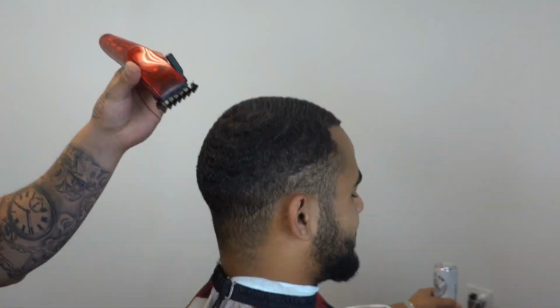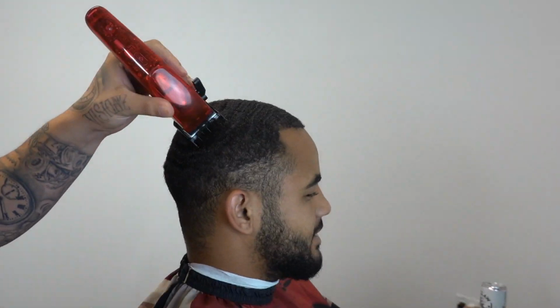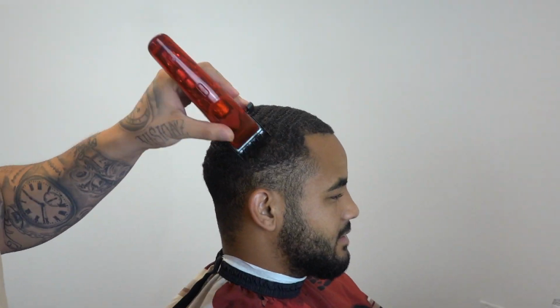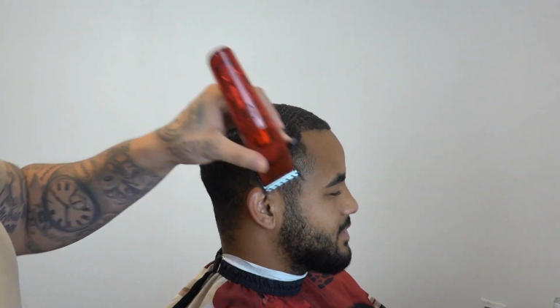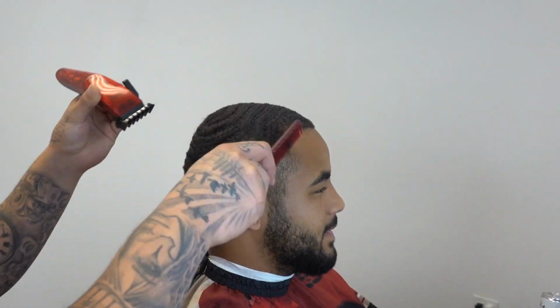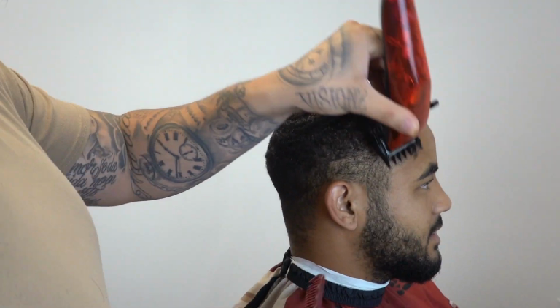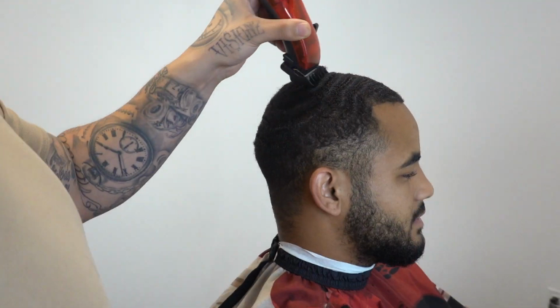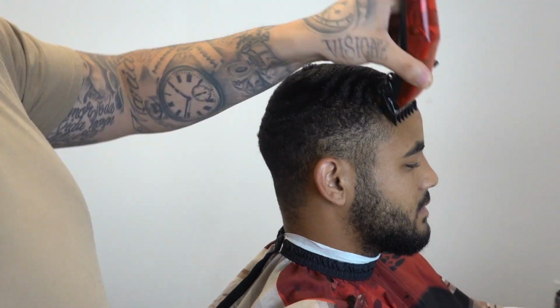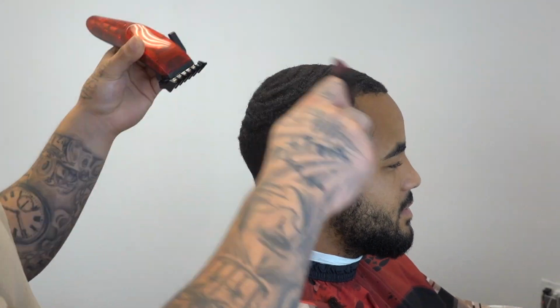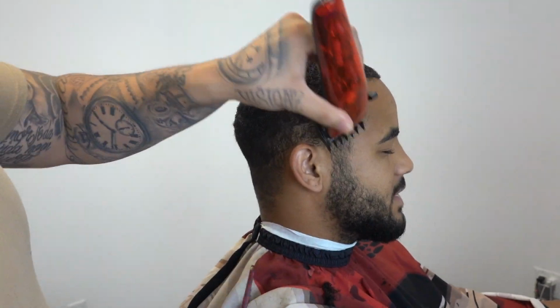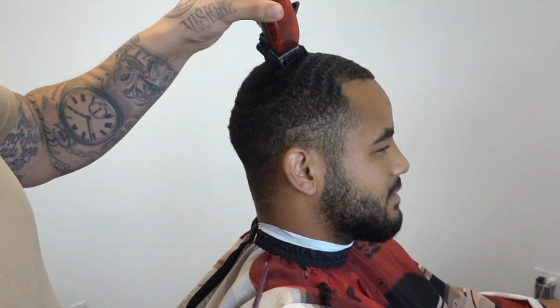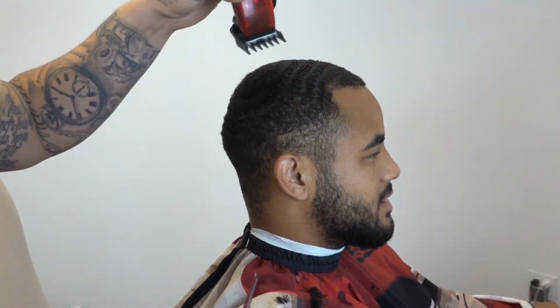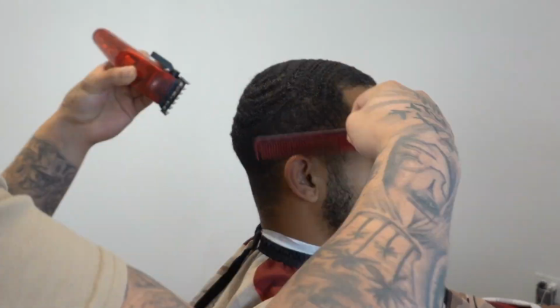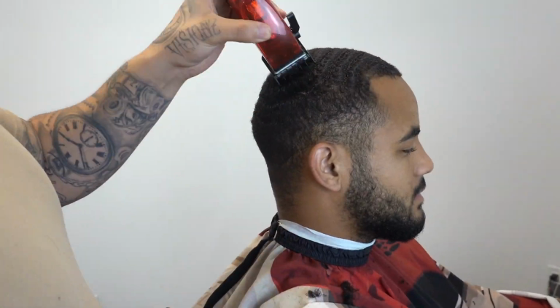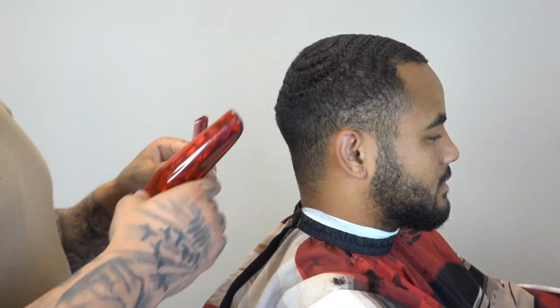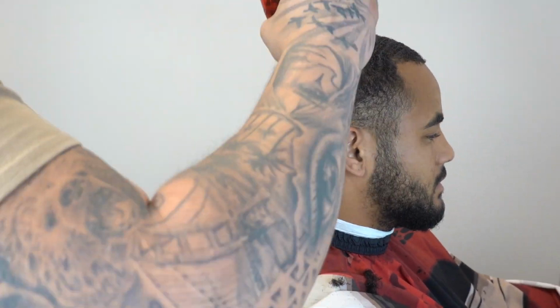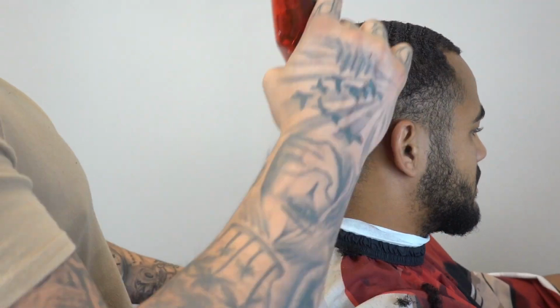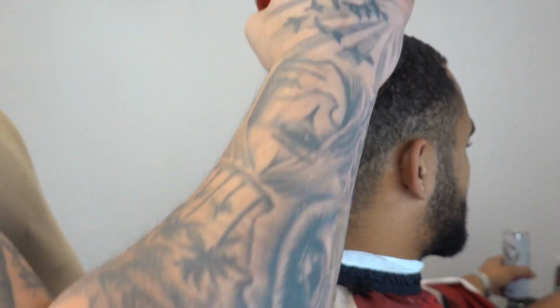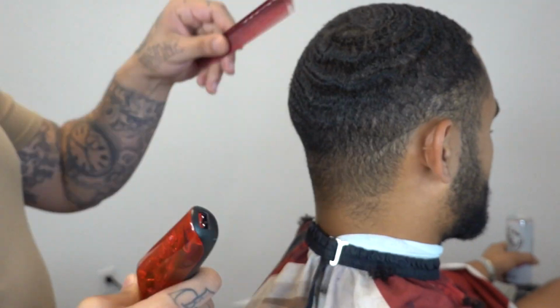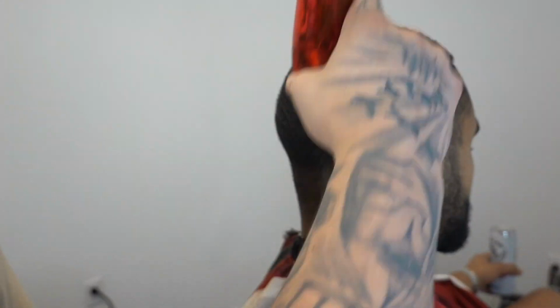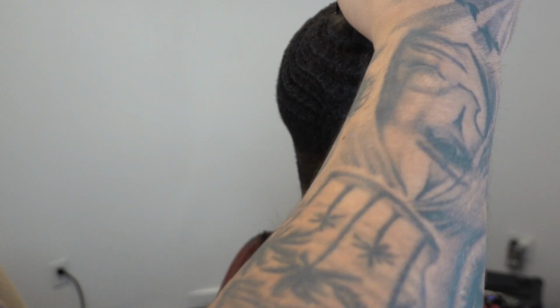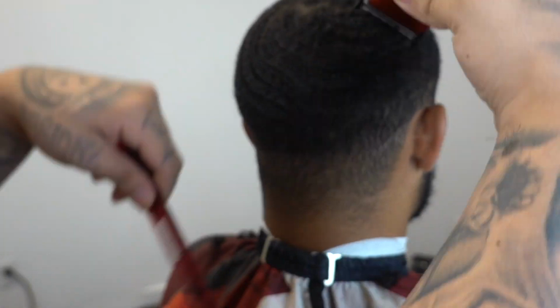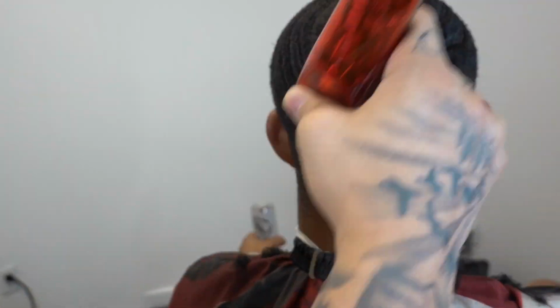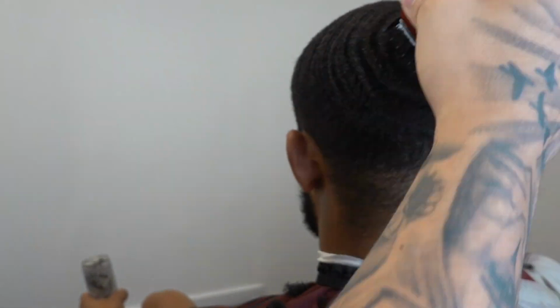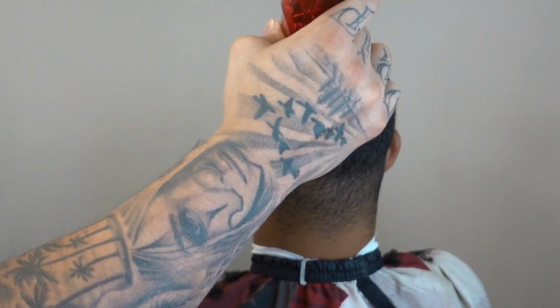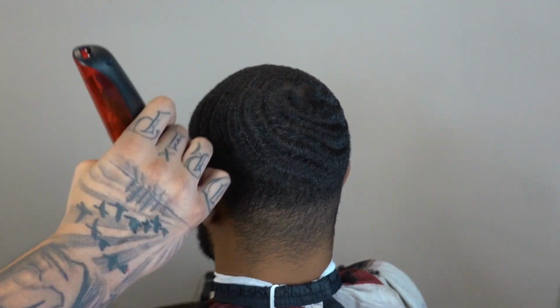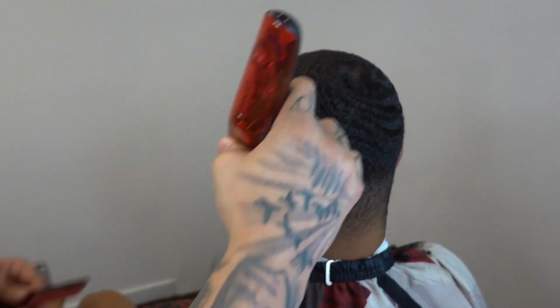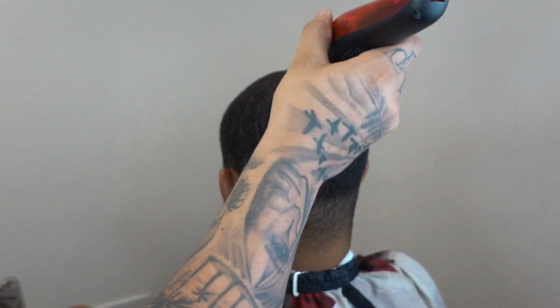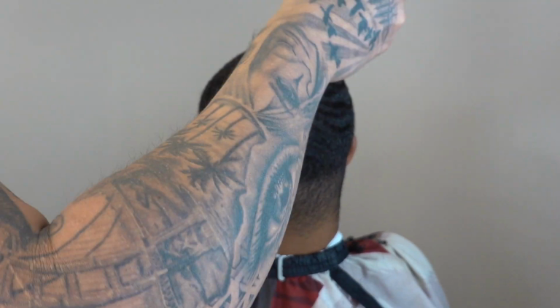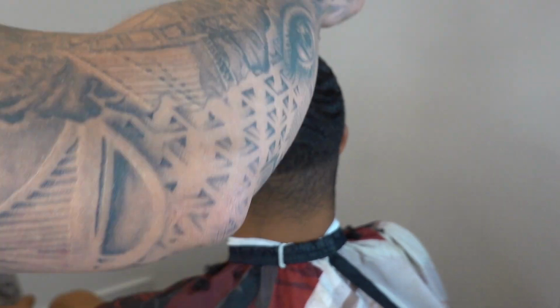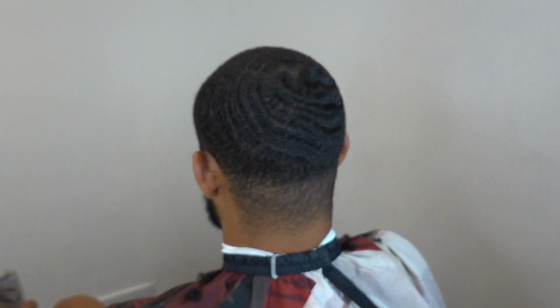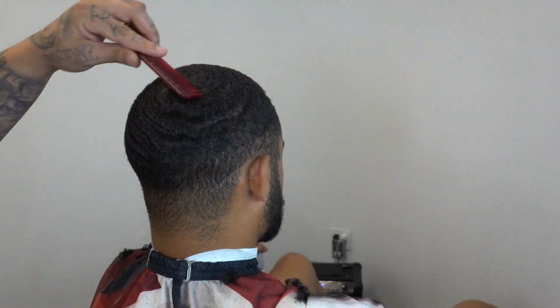Firstly we're gonna comb it out, then we're gonna use our one and a half guard with the grain, take it down nicely. One and a half guard is a good starting guard when you're doing the wave.